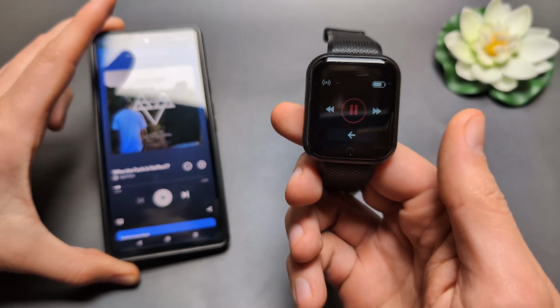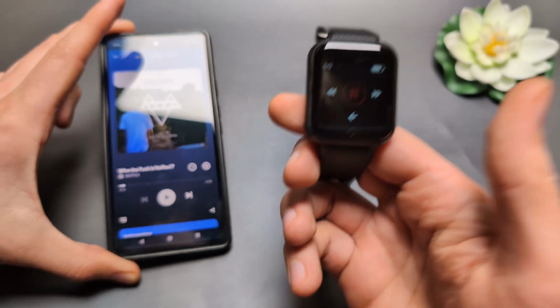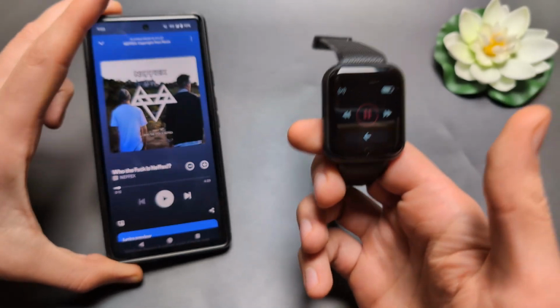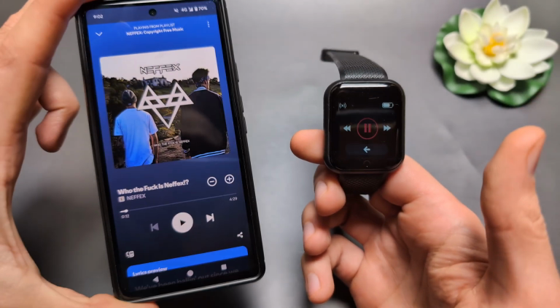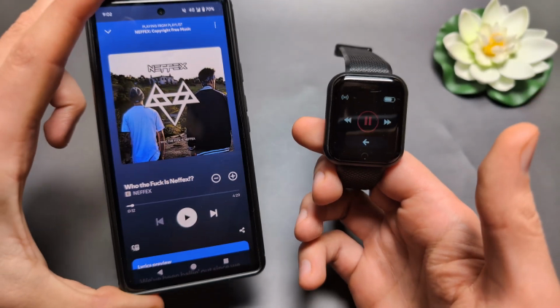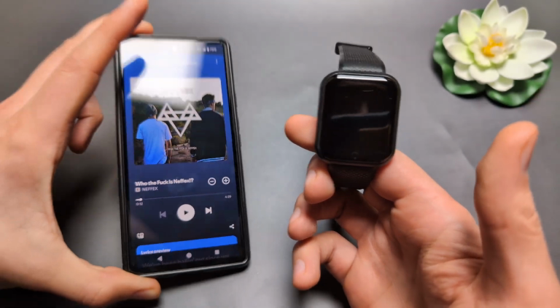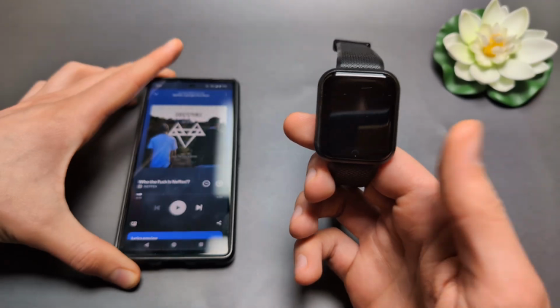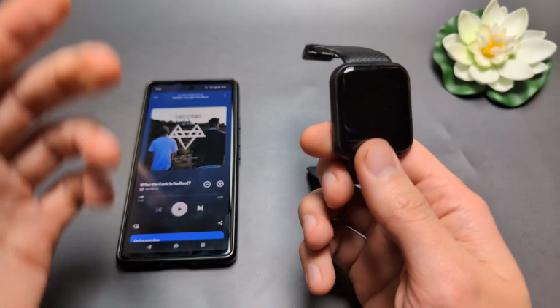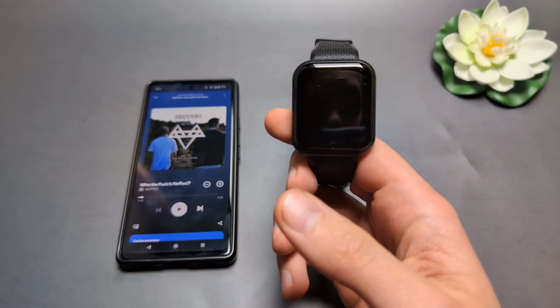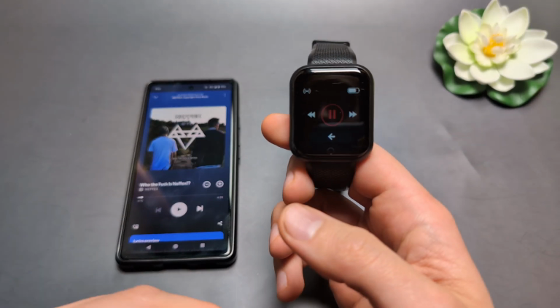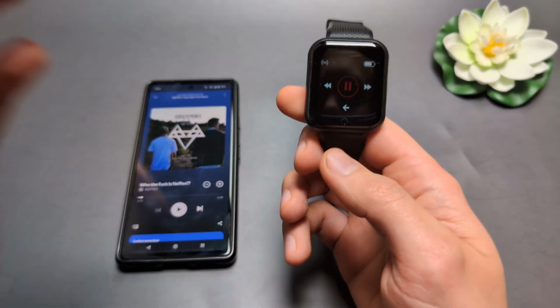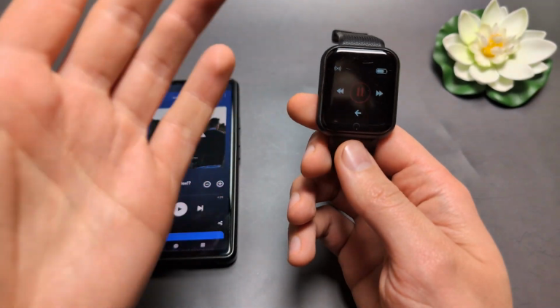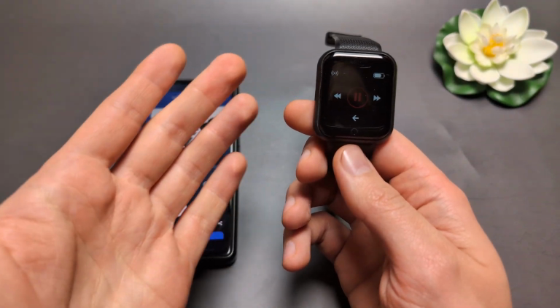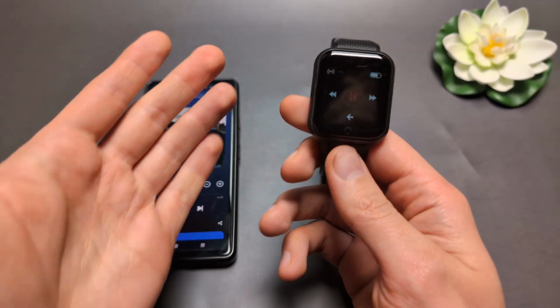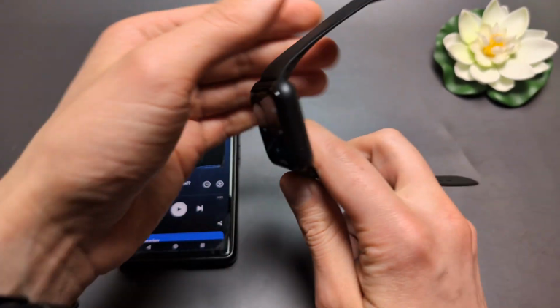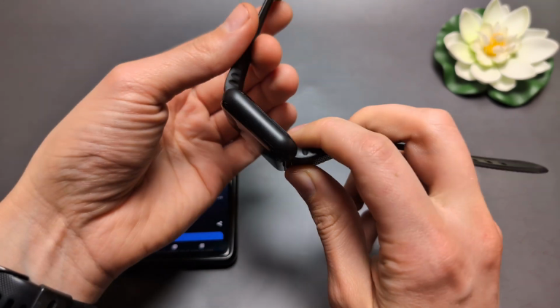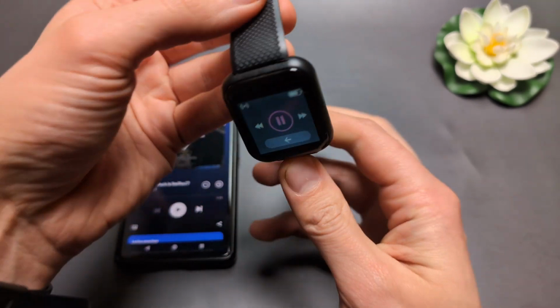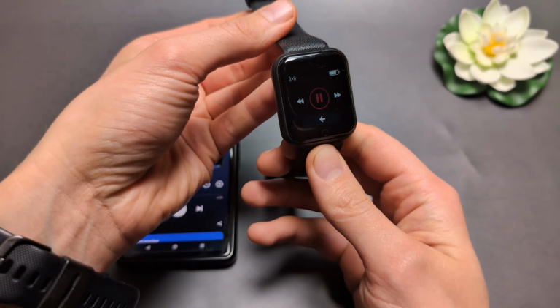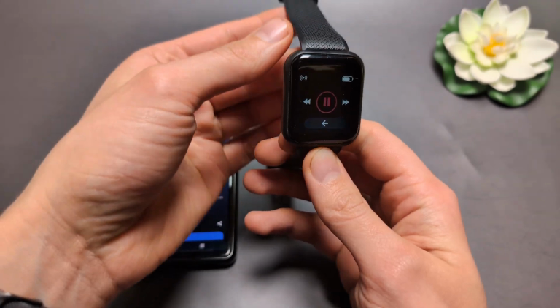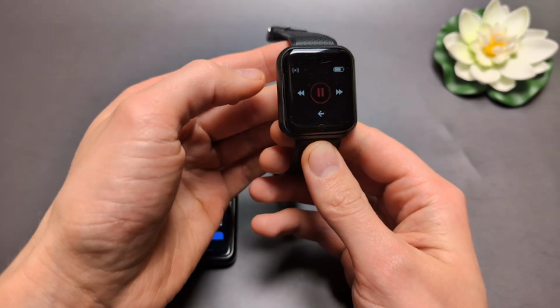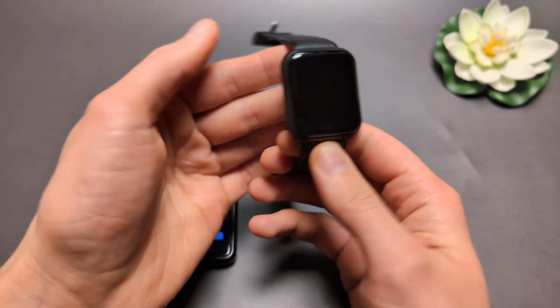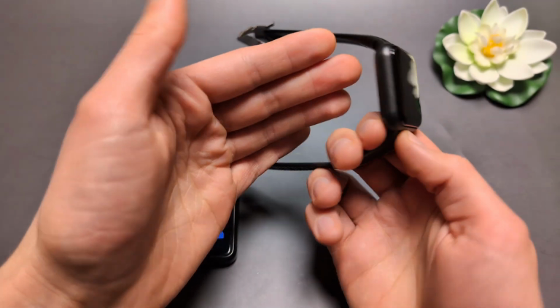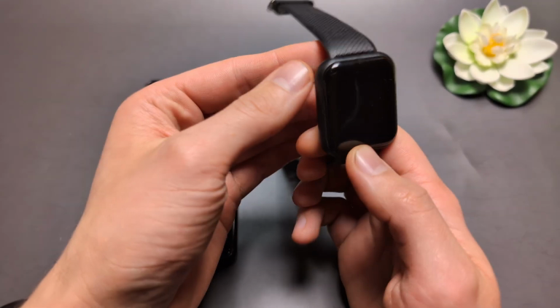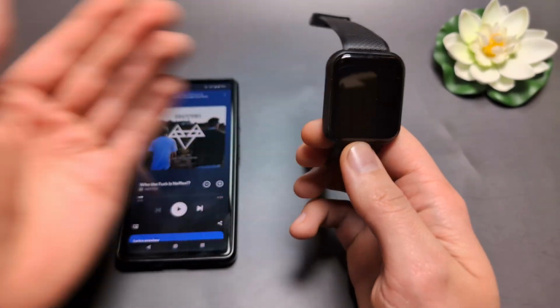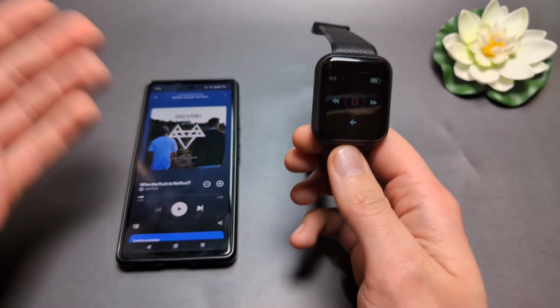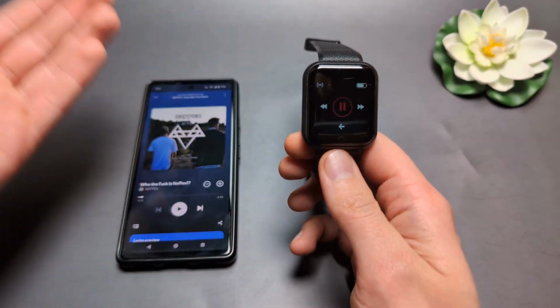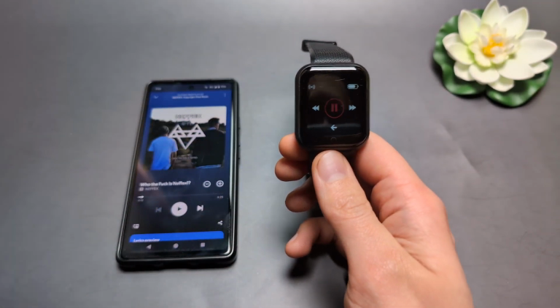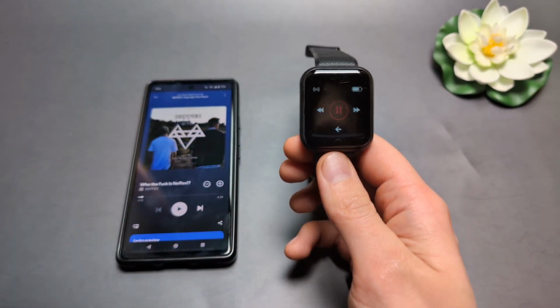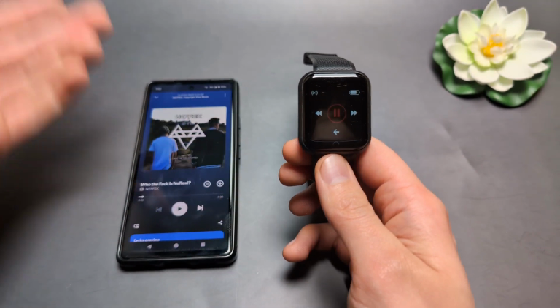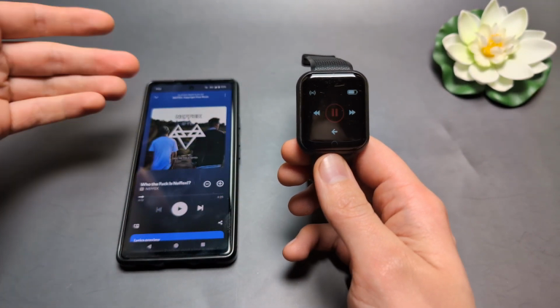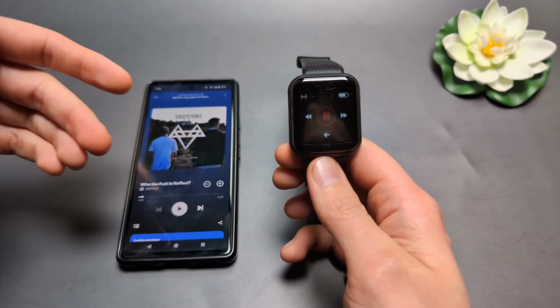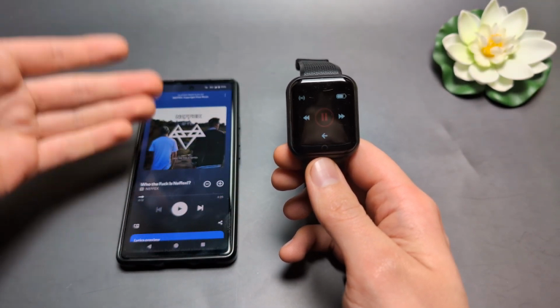Overall, these are the controls and what we can do on this watch. It doesn't have internal storage and we can't really download any music on it, so we can only control Spotify from the phone.